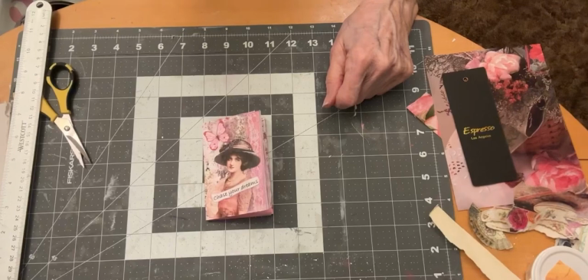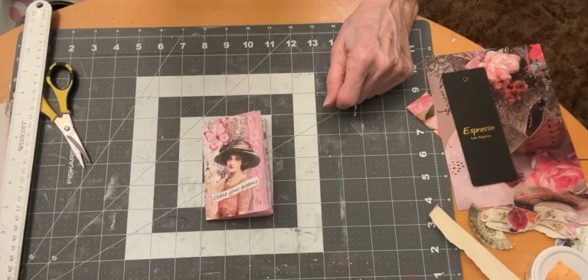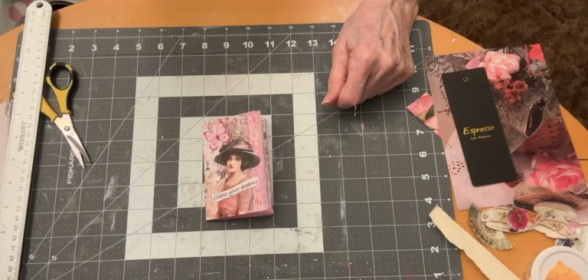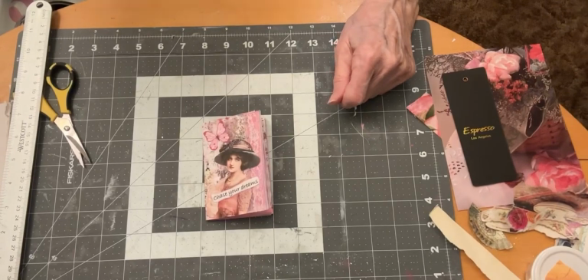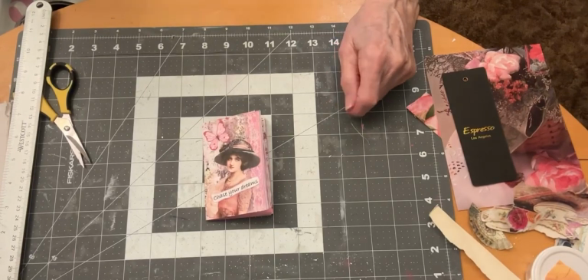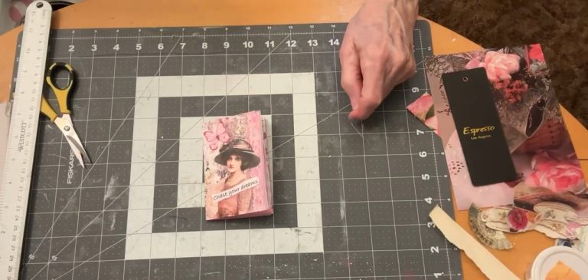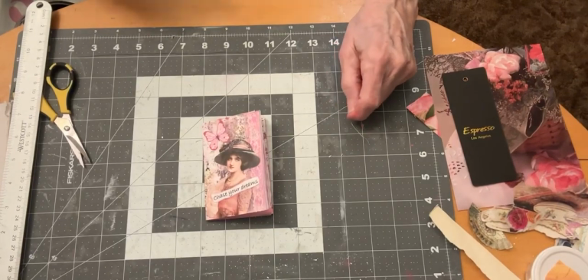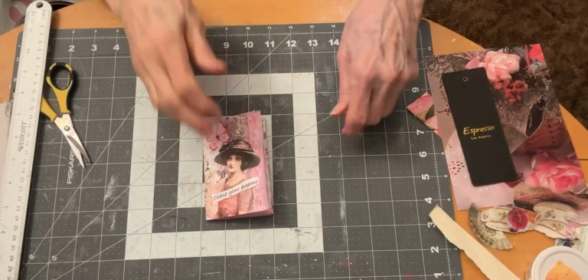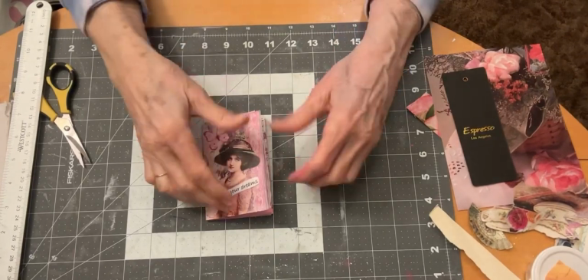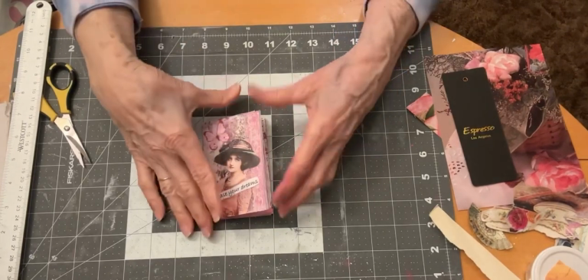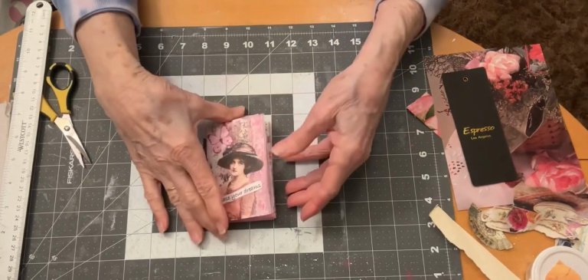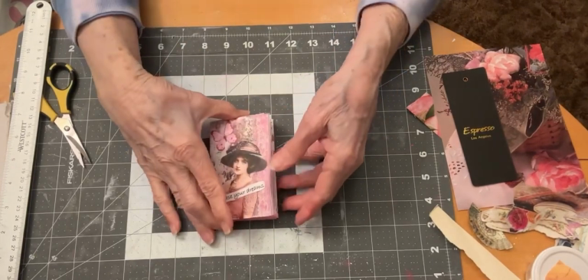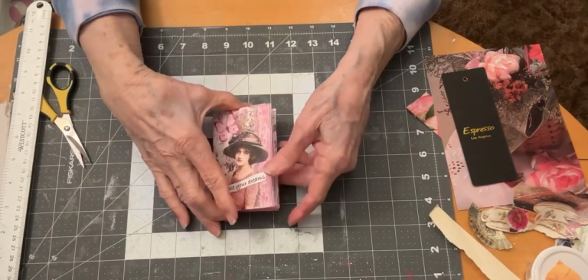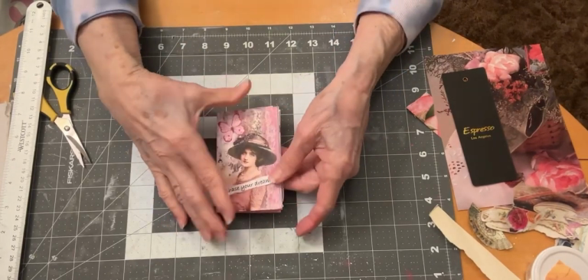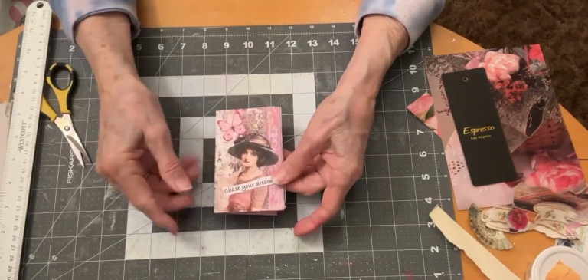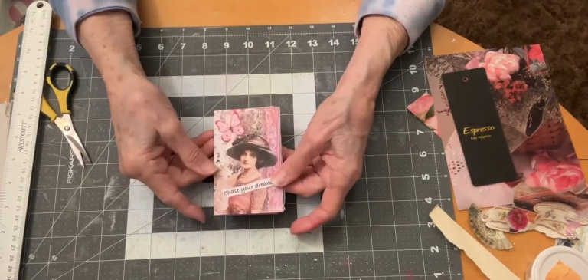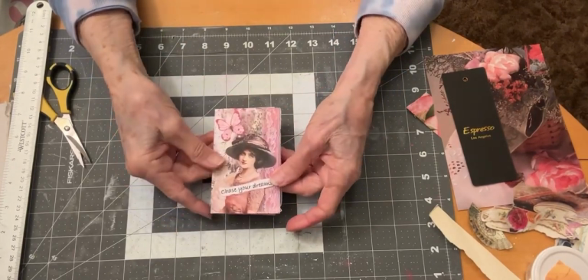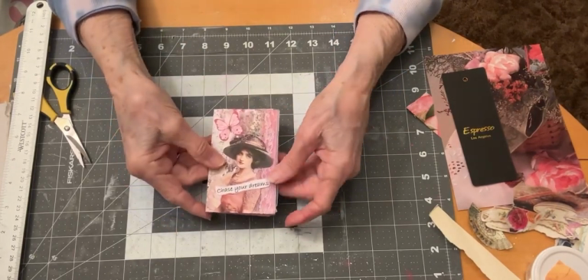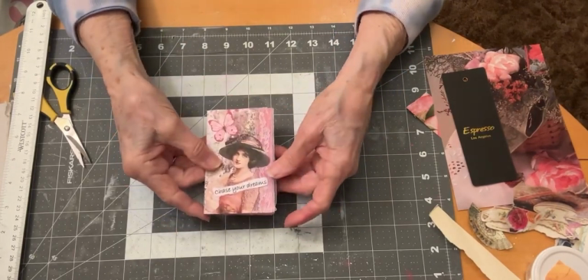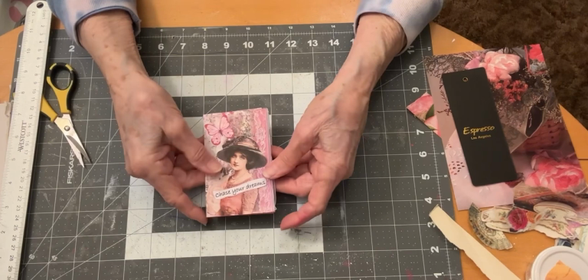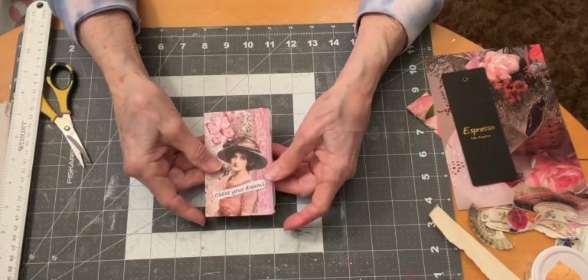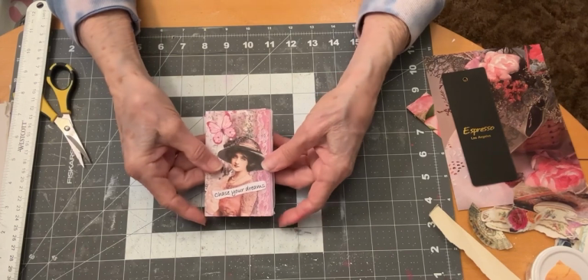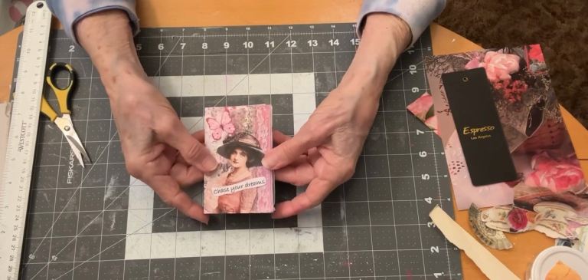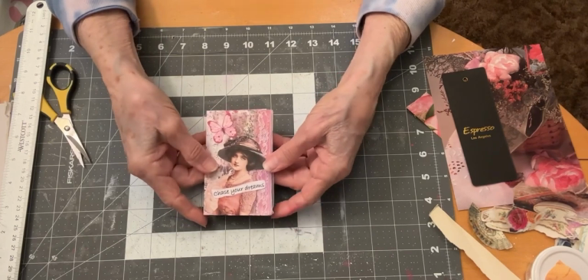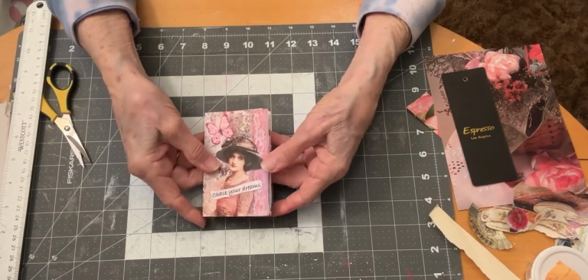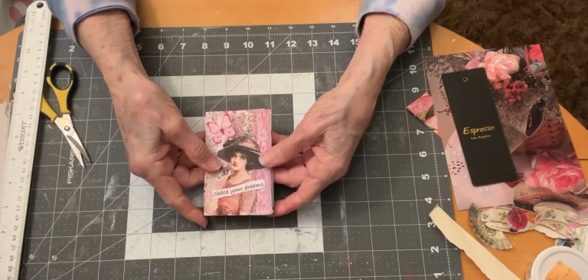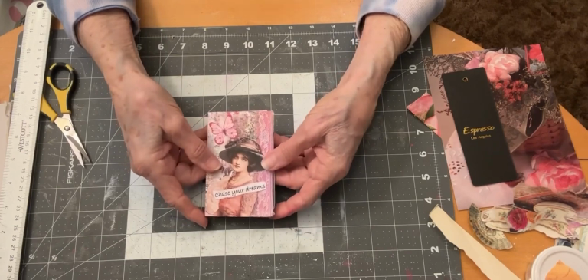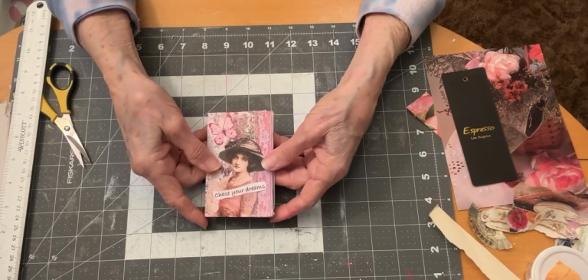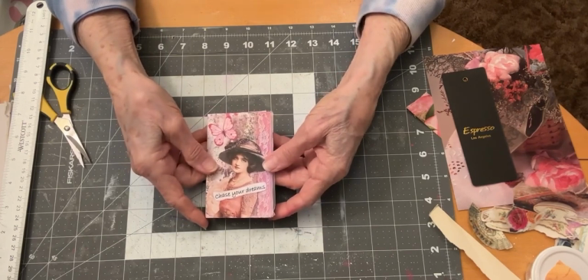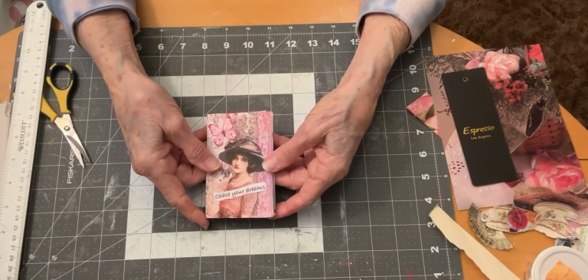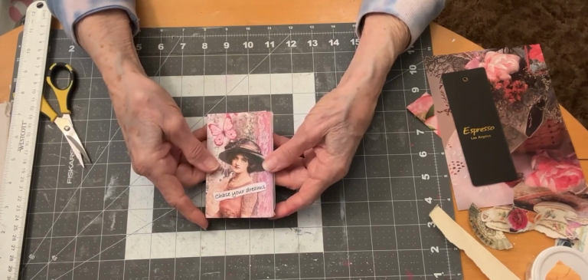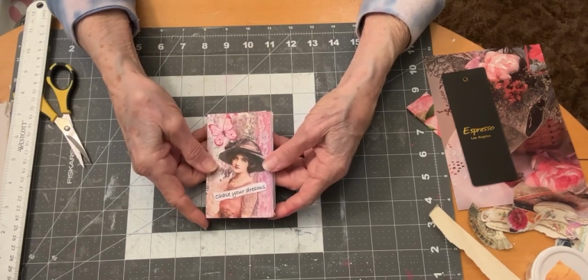Hi everyone, it's Leona with Leona's Designs, Papers with a Purpose, and today is day 20 of the 100-Day Project.